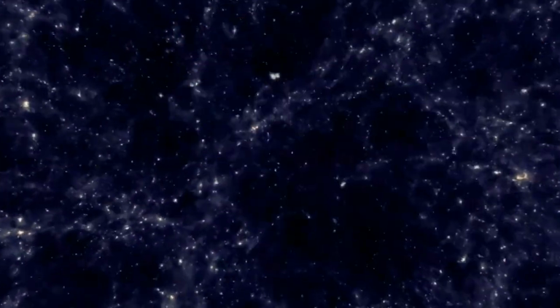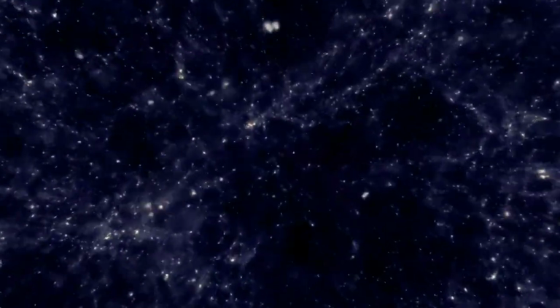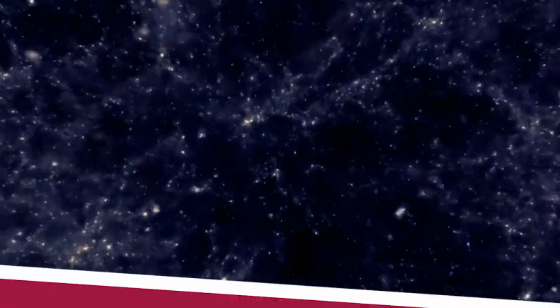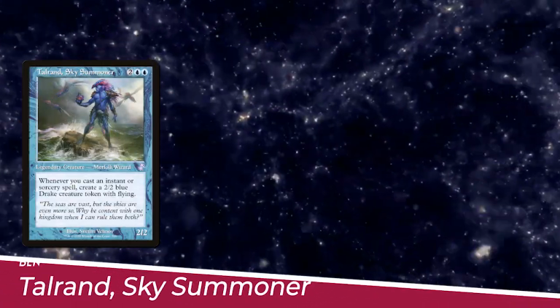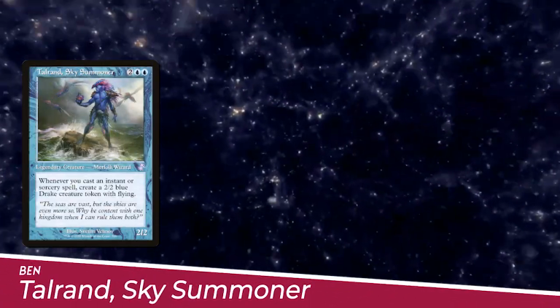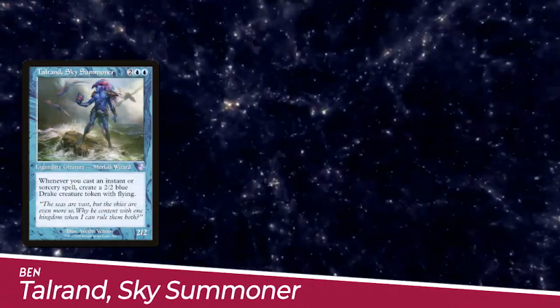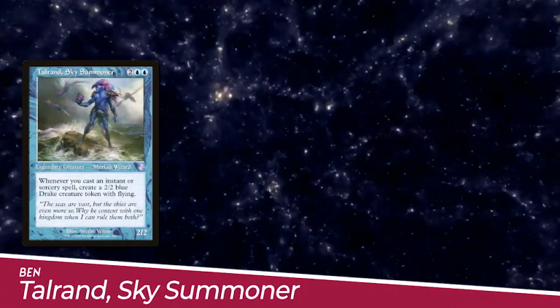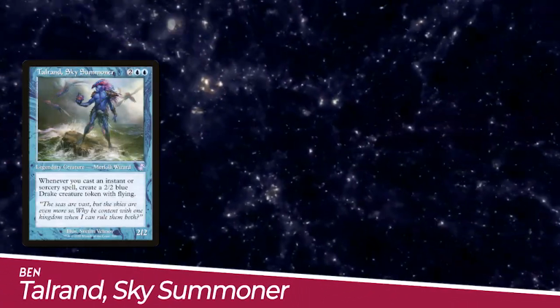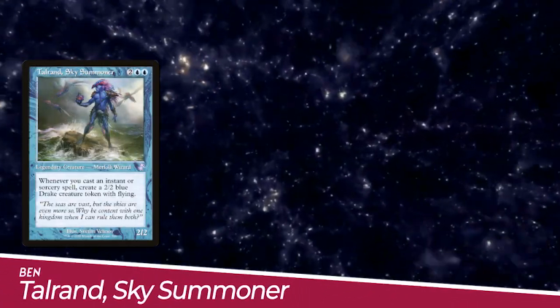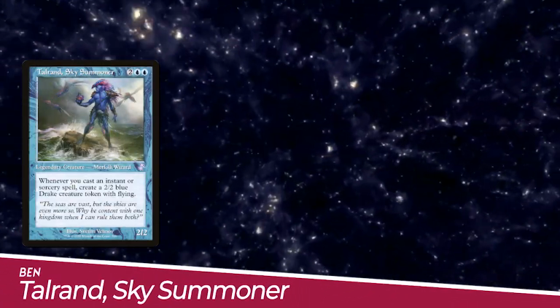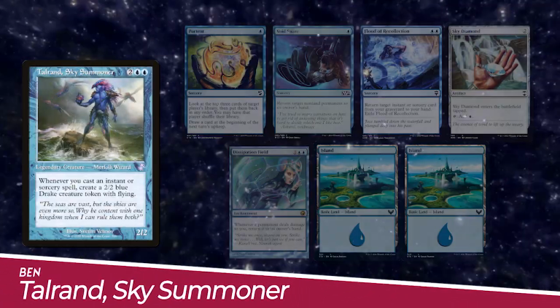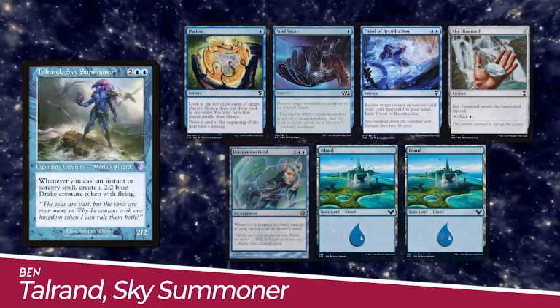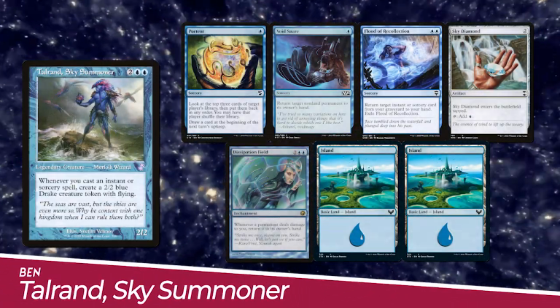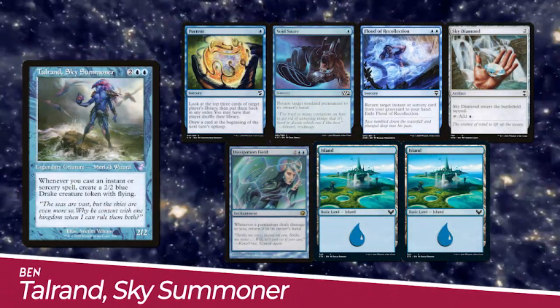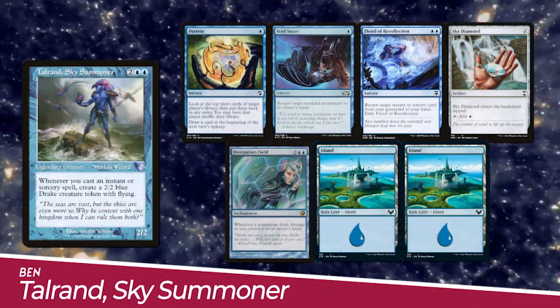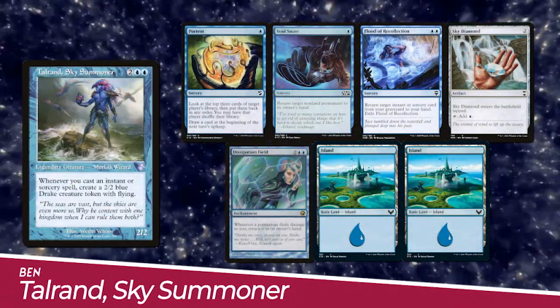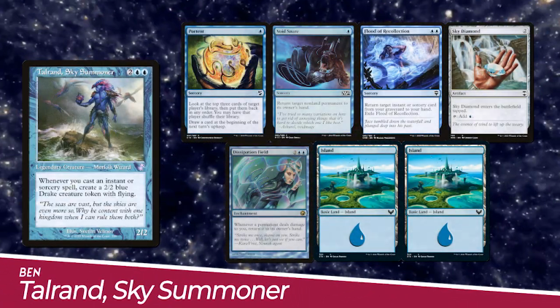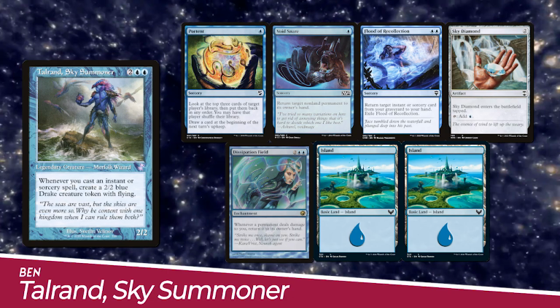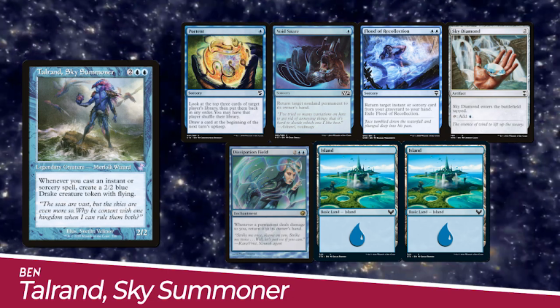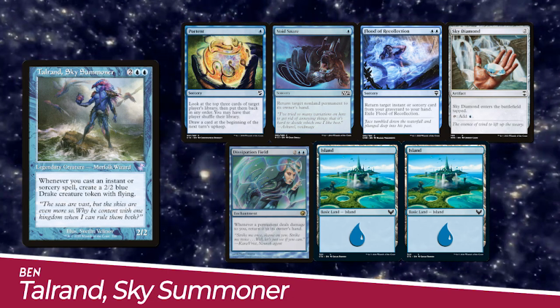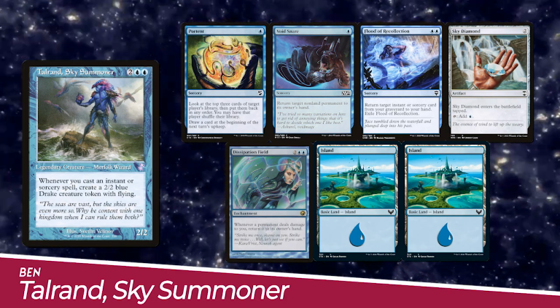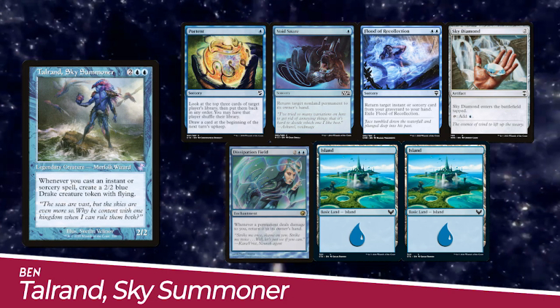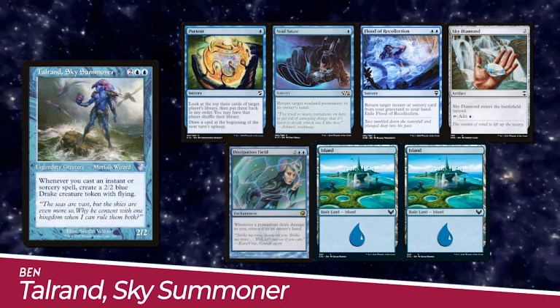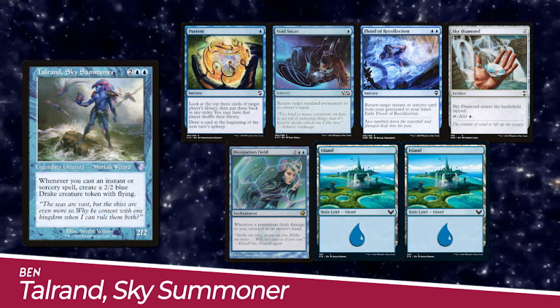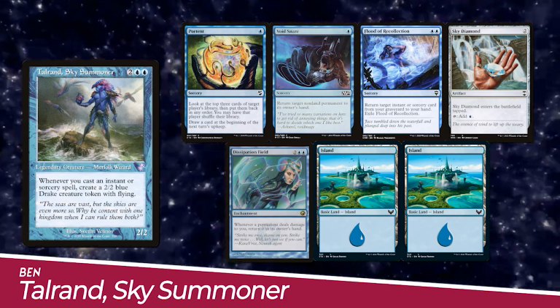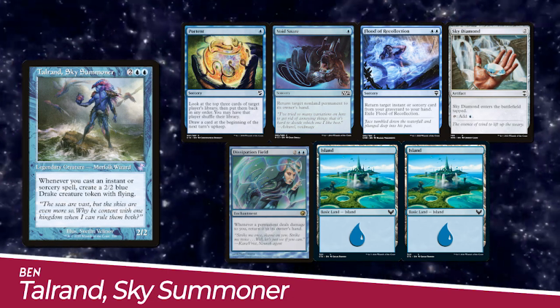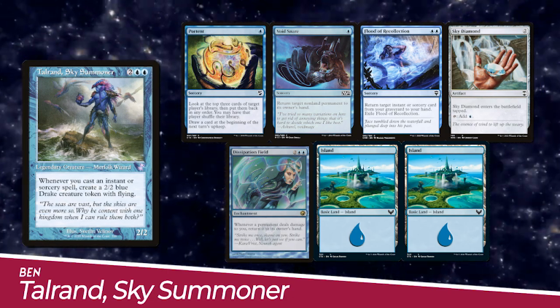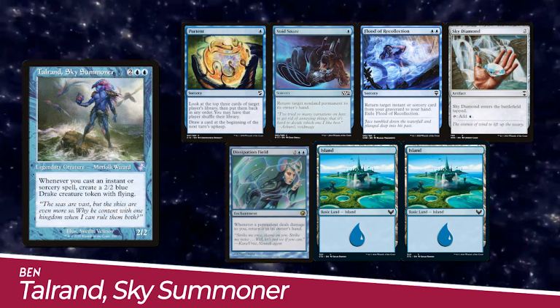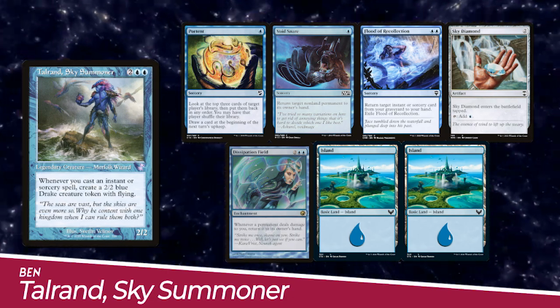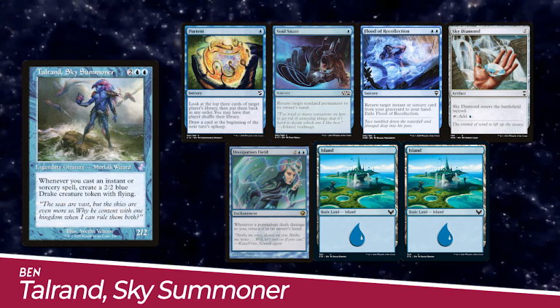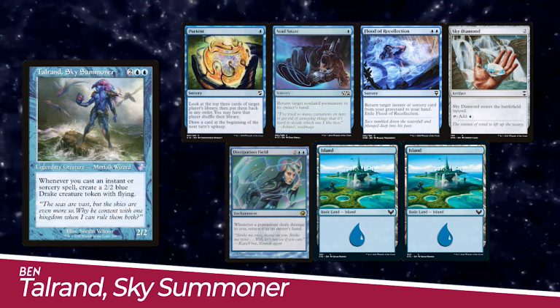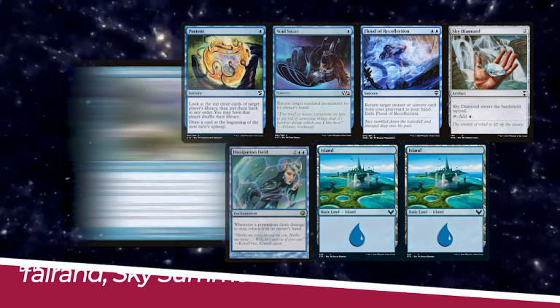We have Ben playing Talrand Sky Summoner. His starting hand includes Portent, Void Snare, Flood of Recollection, Sky Diamond, Dissipation Field, and two Islands.